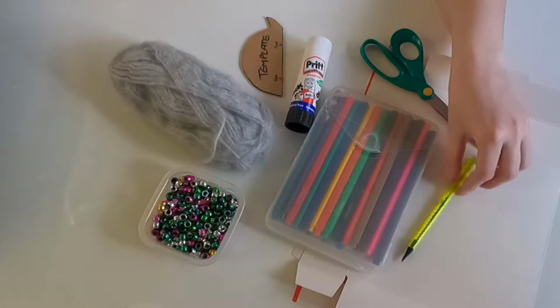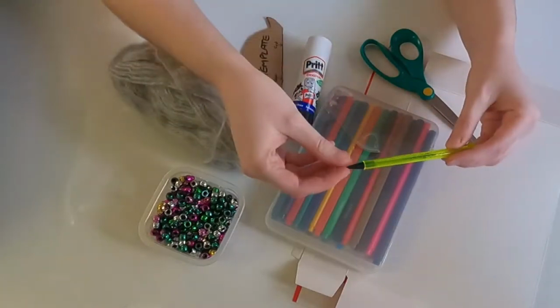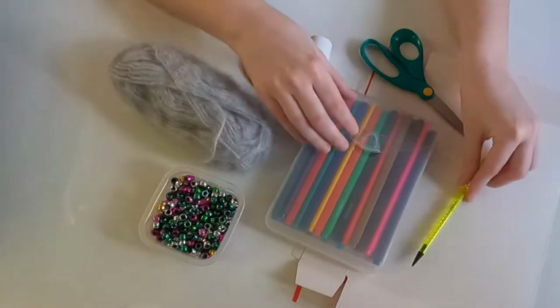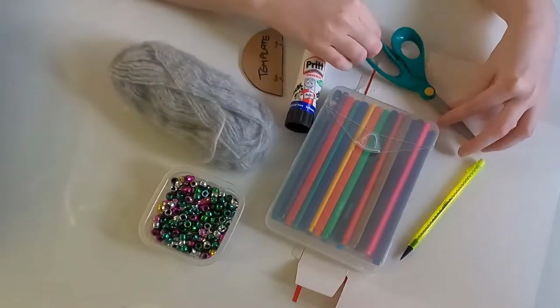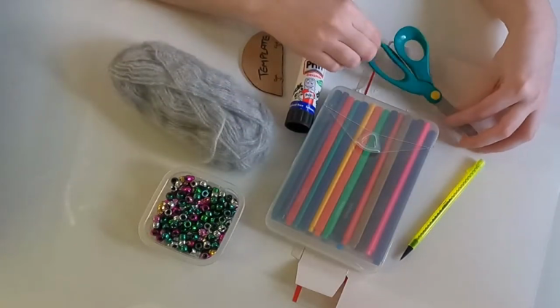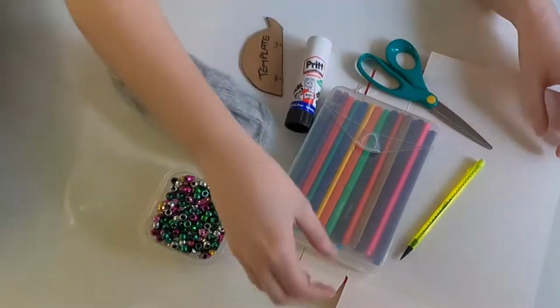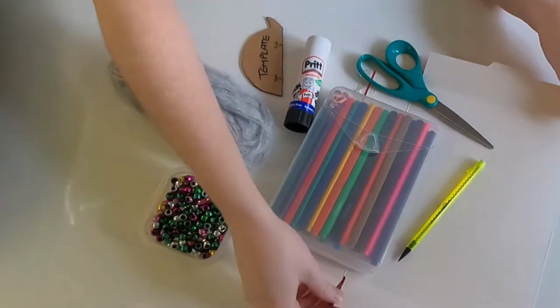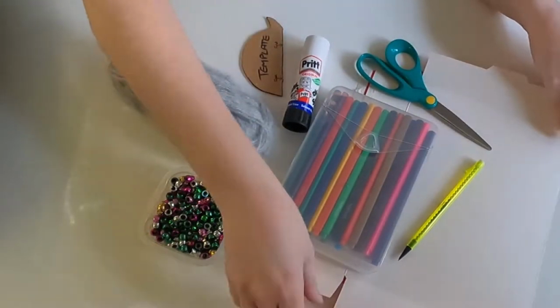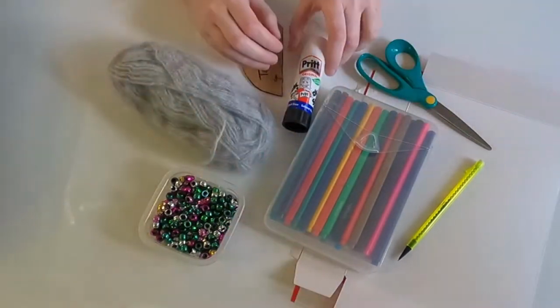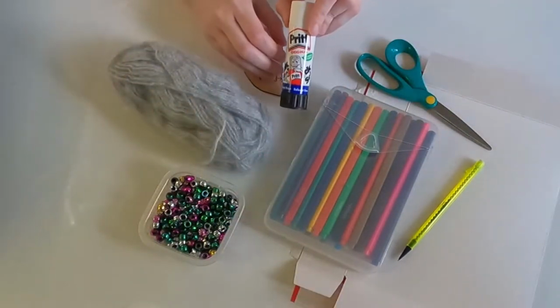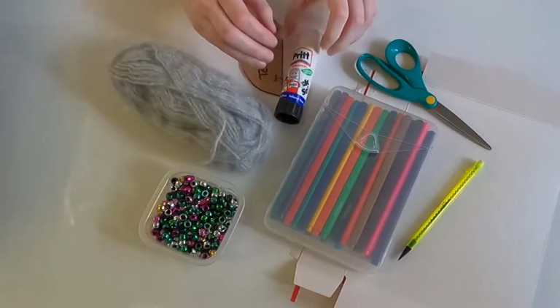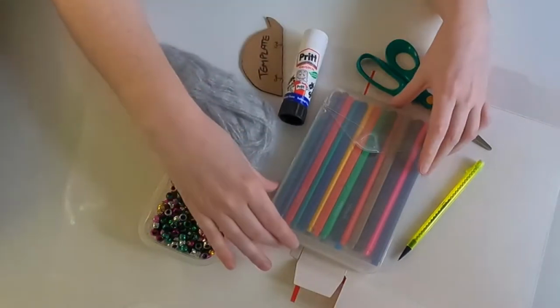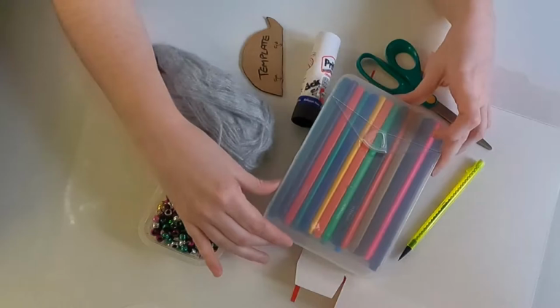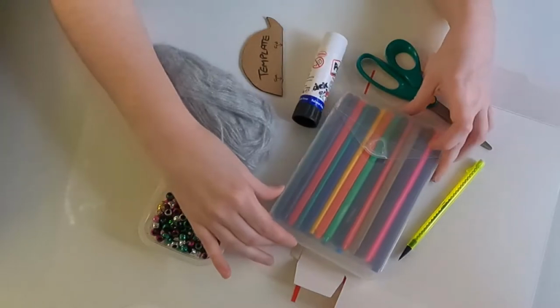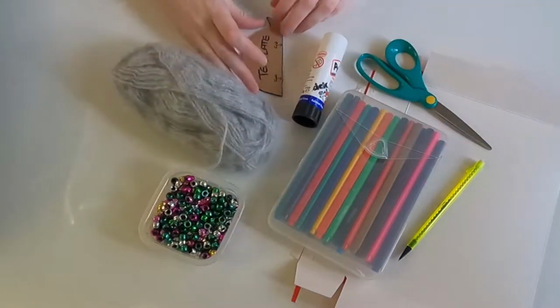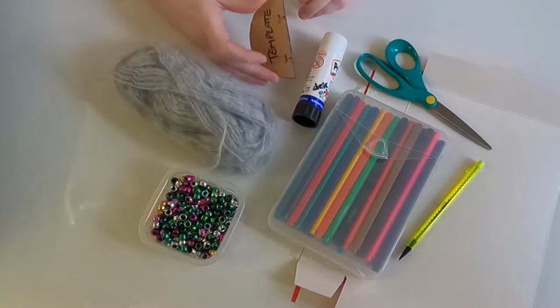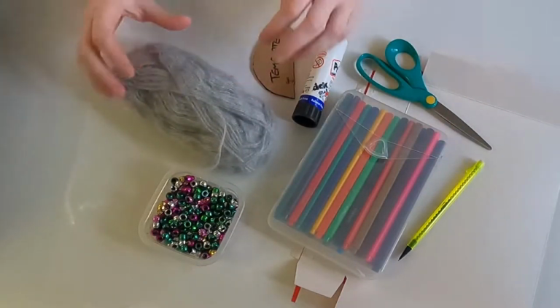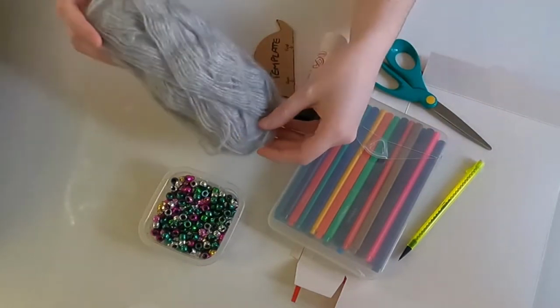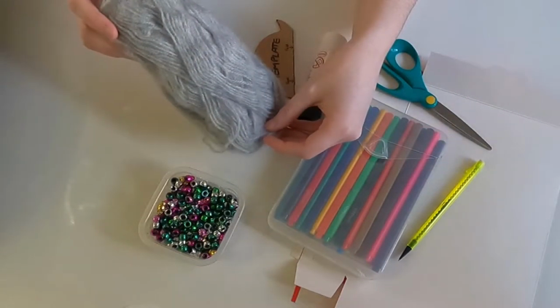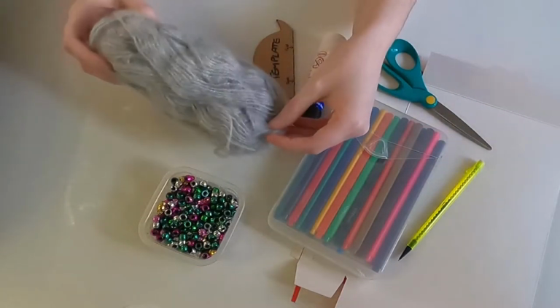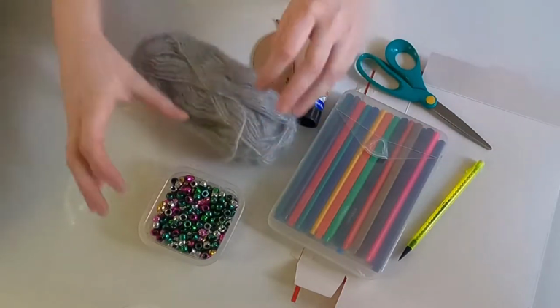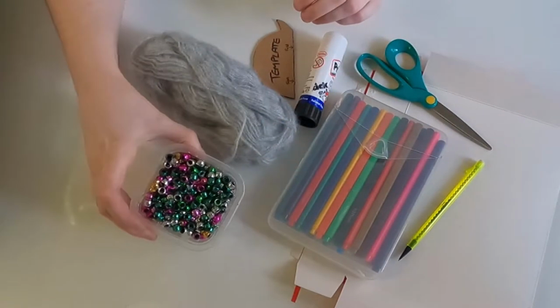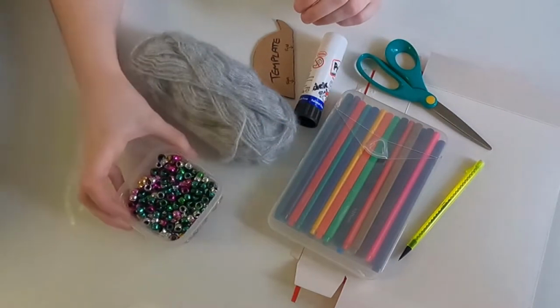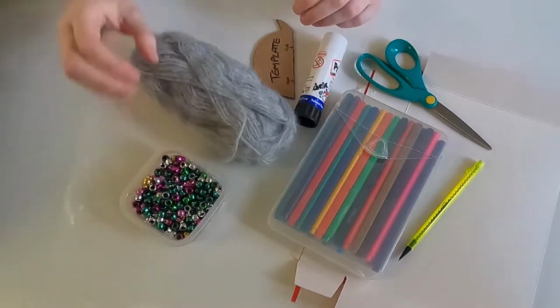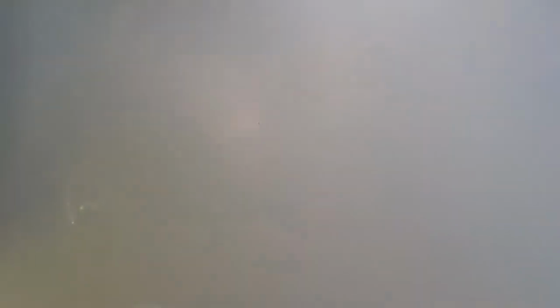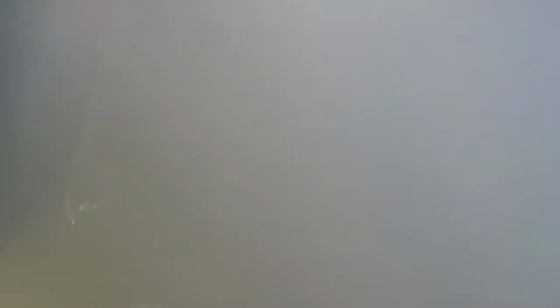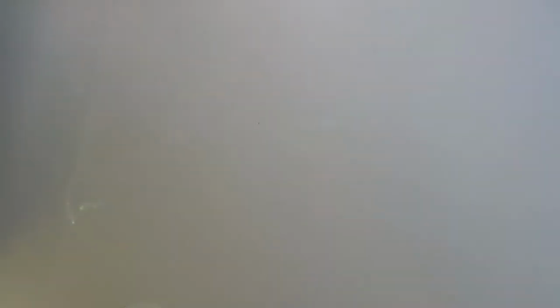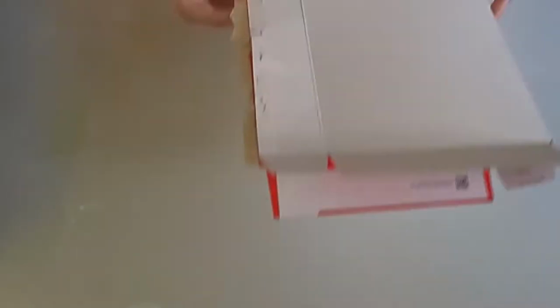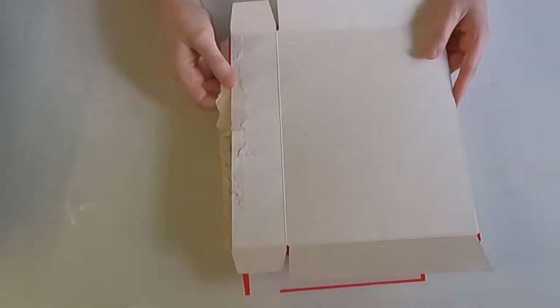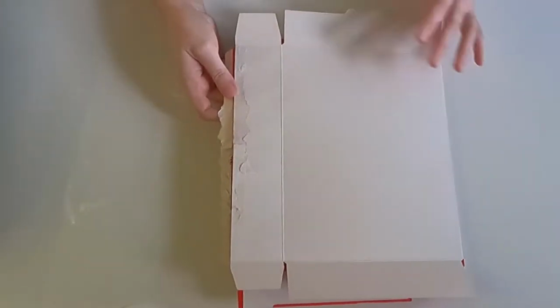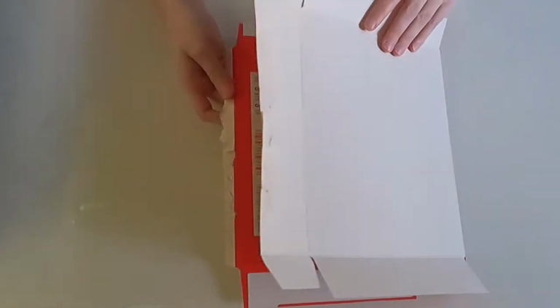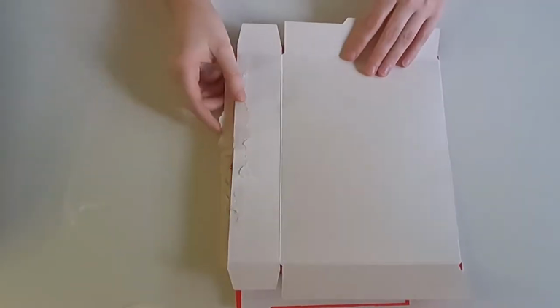You will need a pencil, some scissors, a cereal box, glue, coloured pencils, a template, and thread or wool and beads for decoration. The template can be found on our website in the description below.